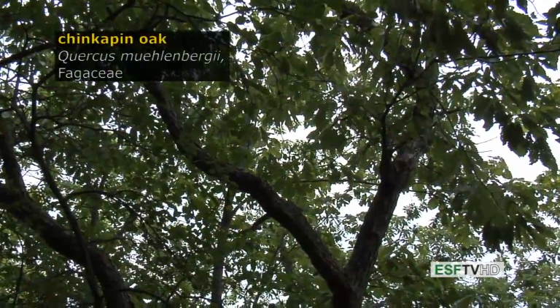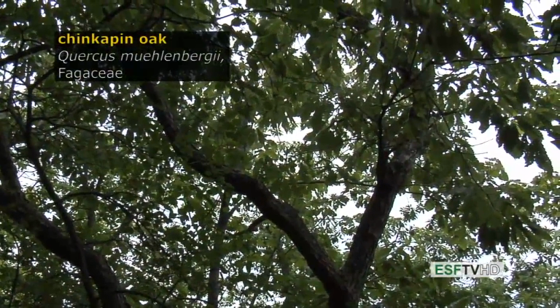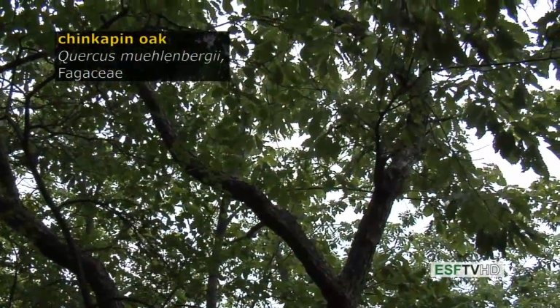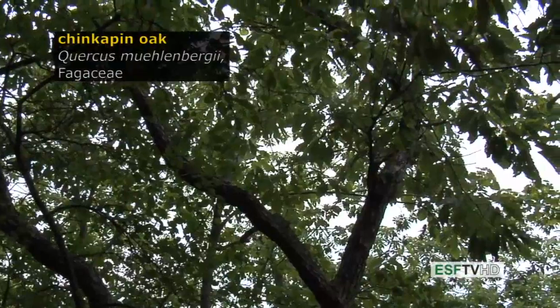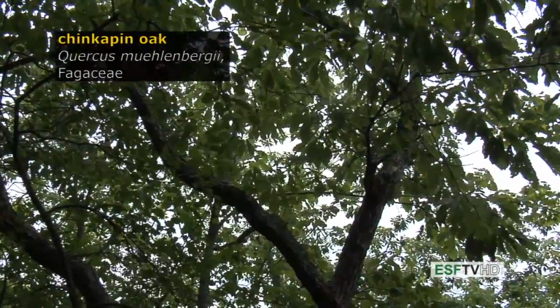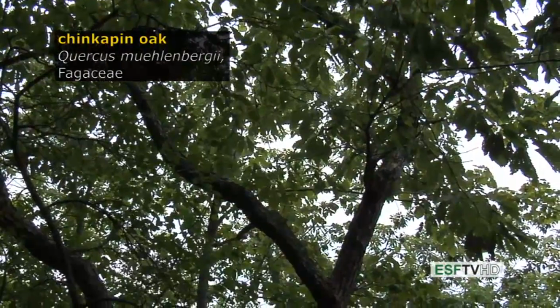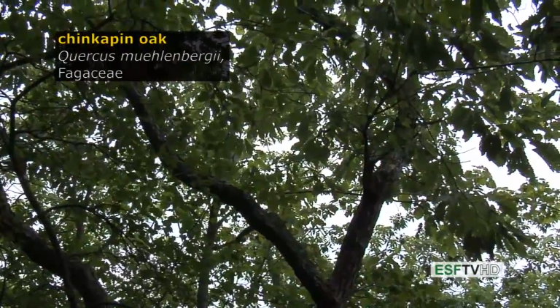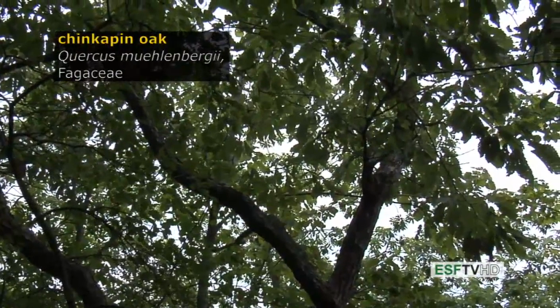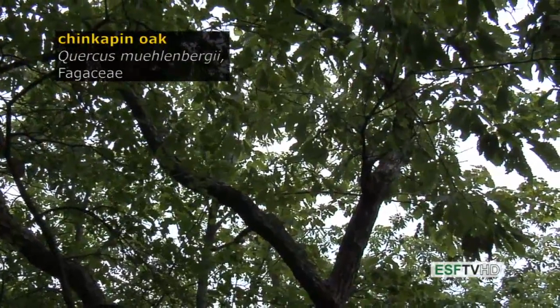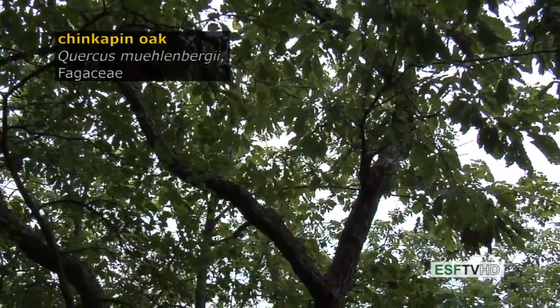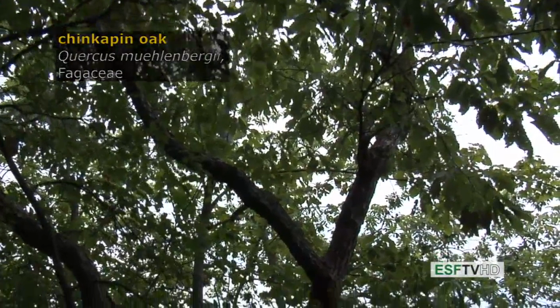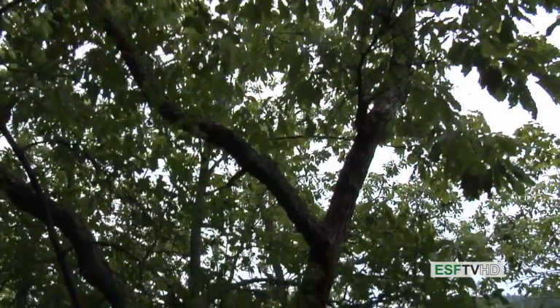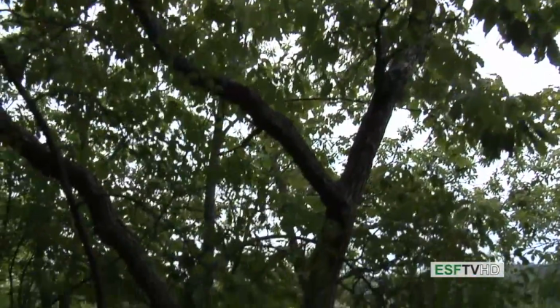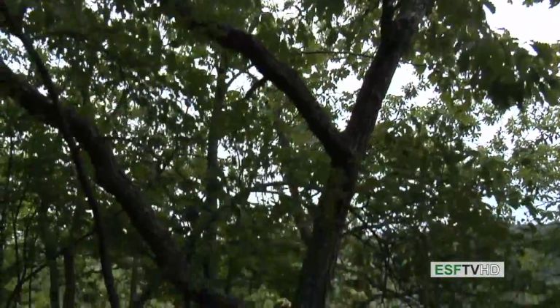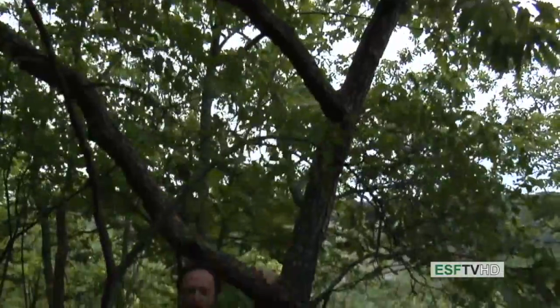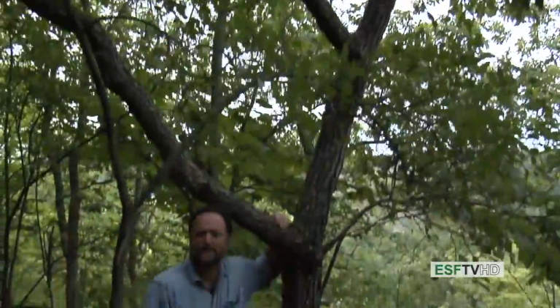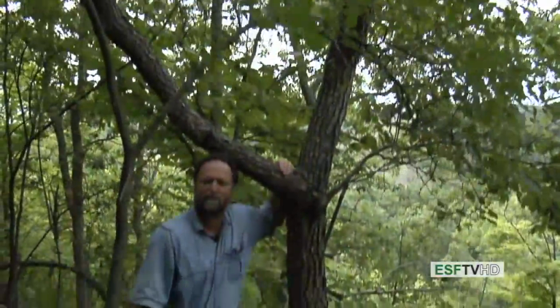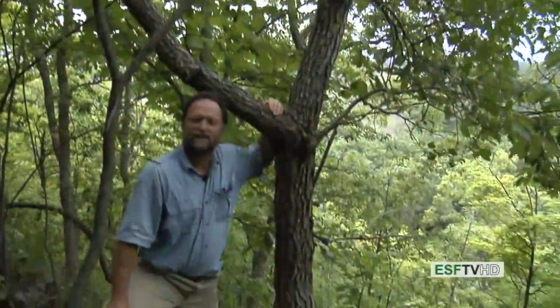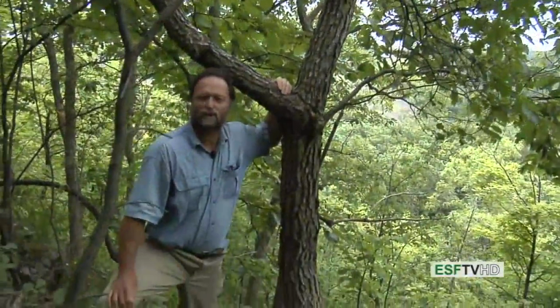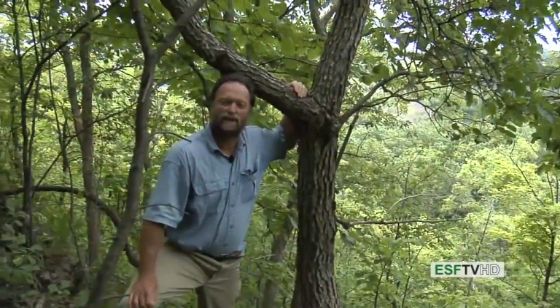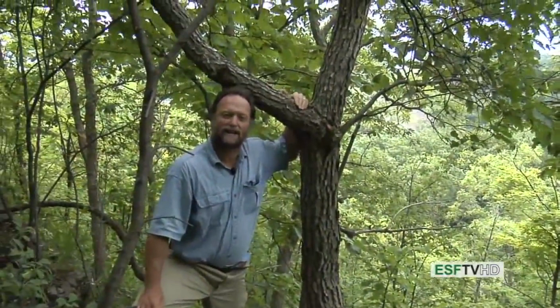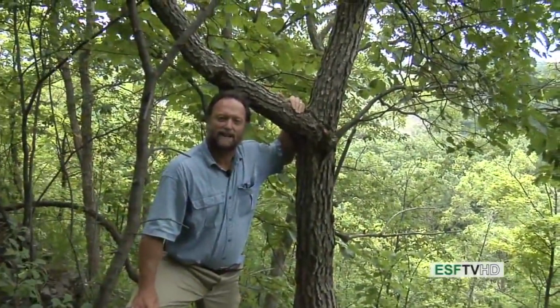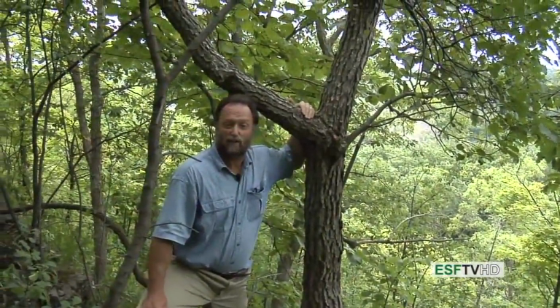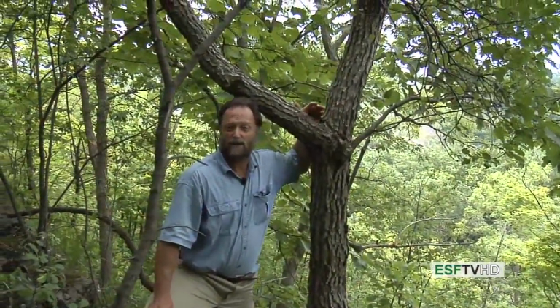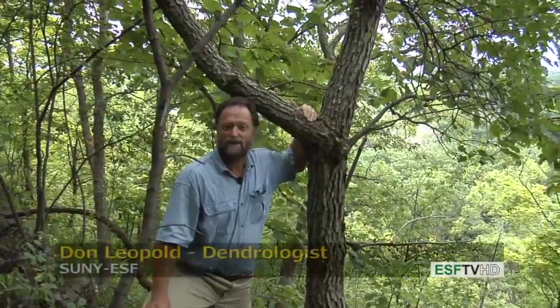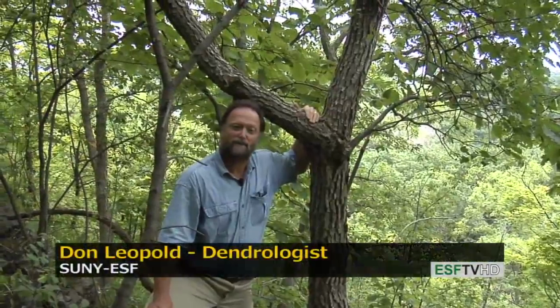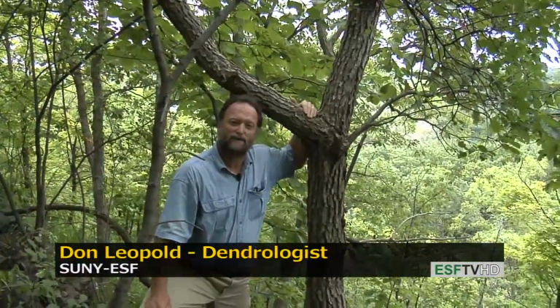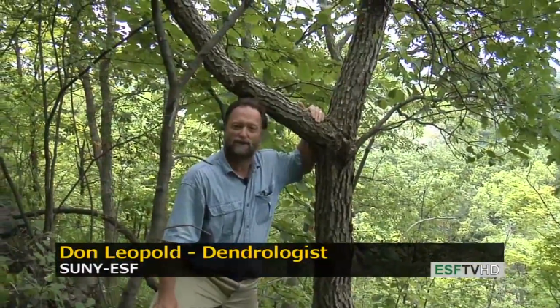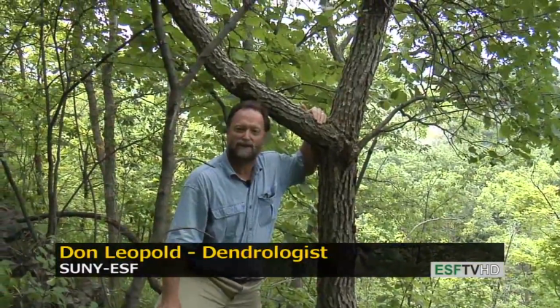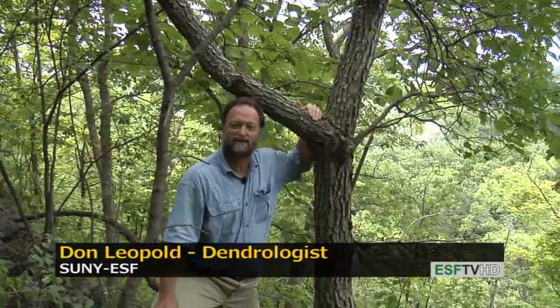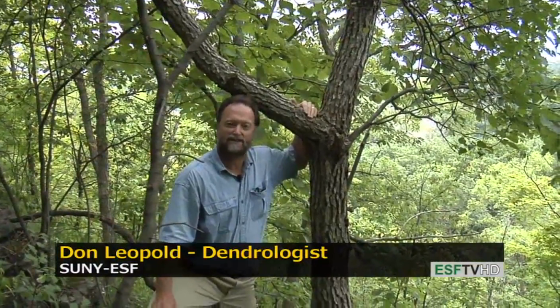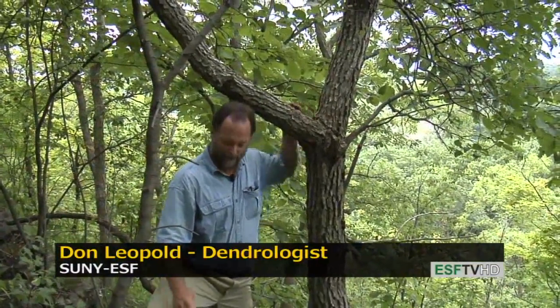Quercus muehlenbergii, the Chinkapin oak, in the Fagaceae, is an oak often found on dry sites that tend to have quite a bit of calcium-enriched soil or bedrock. It's a white oak, it can live for up to 400 years, and it has excellent timber value.